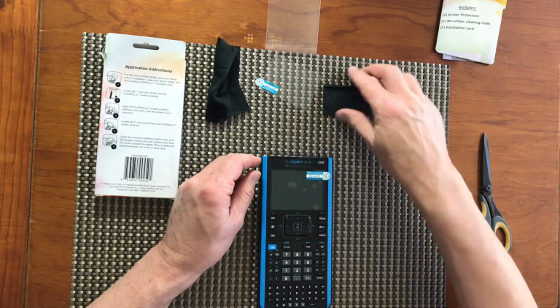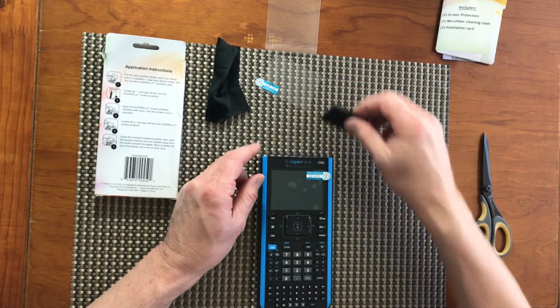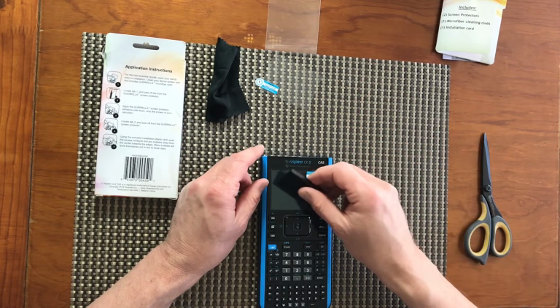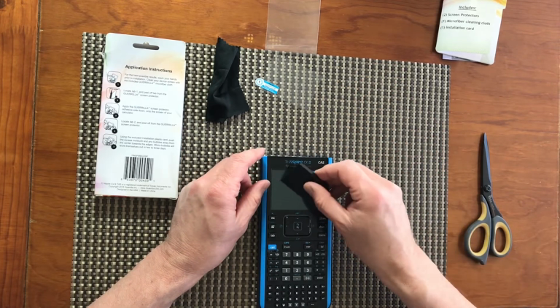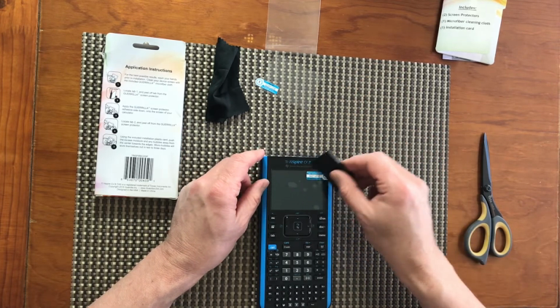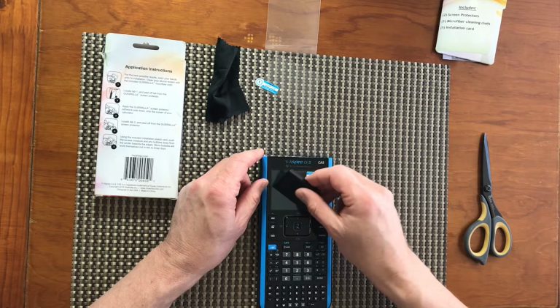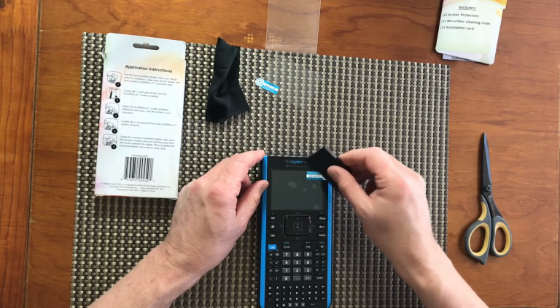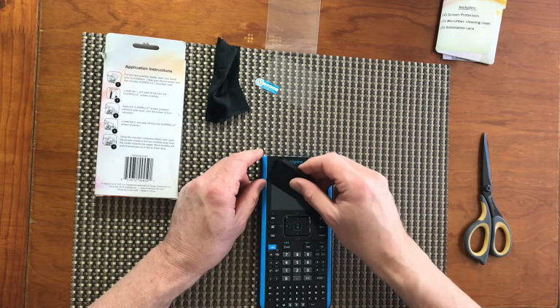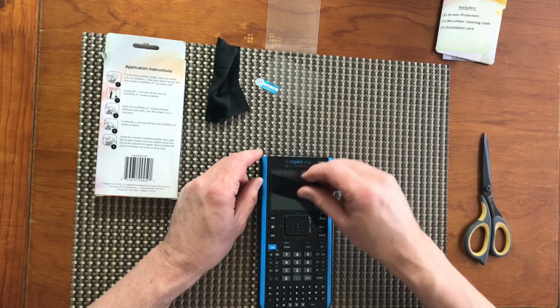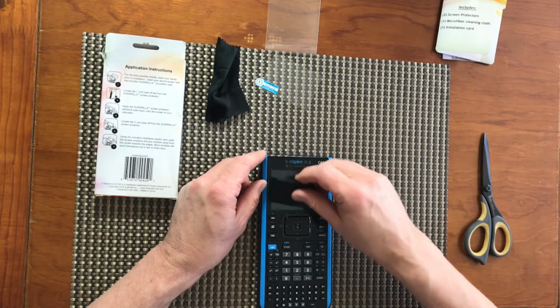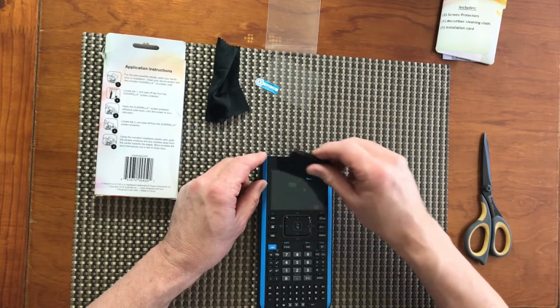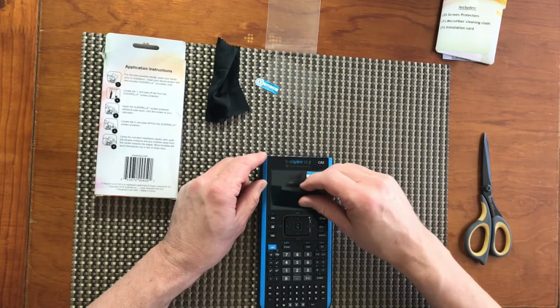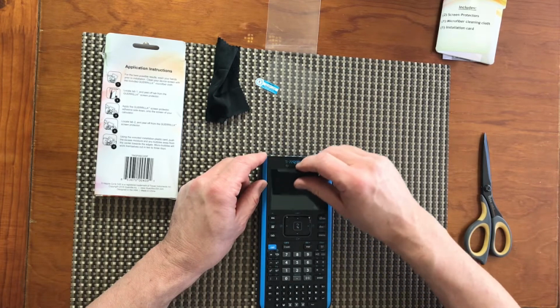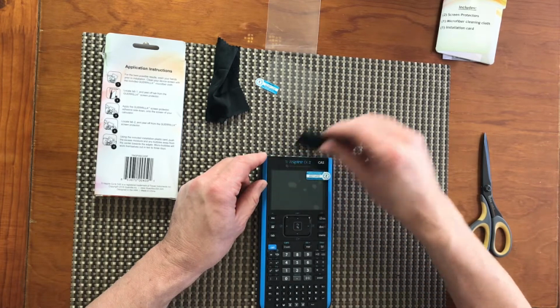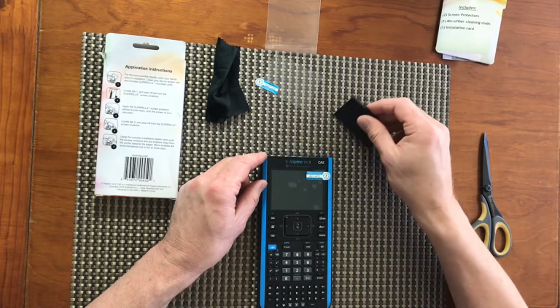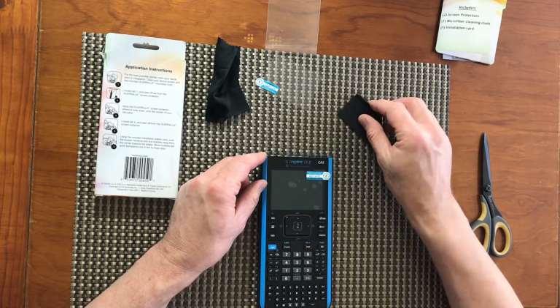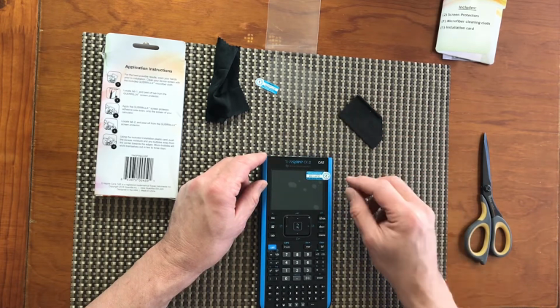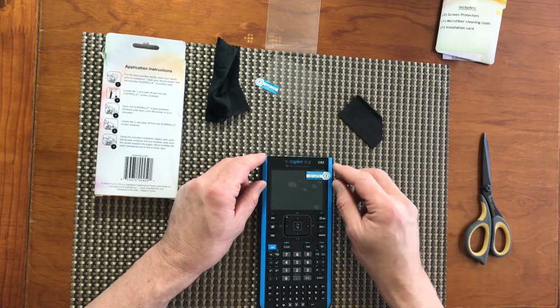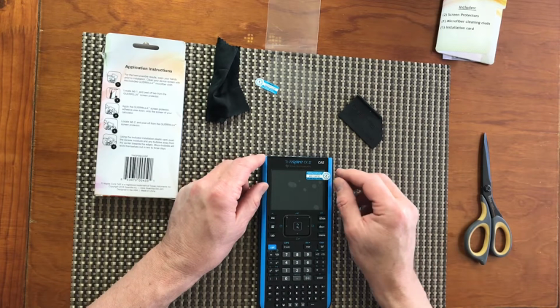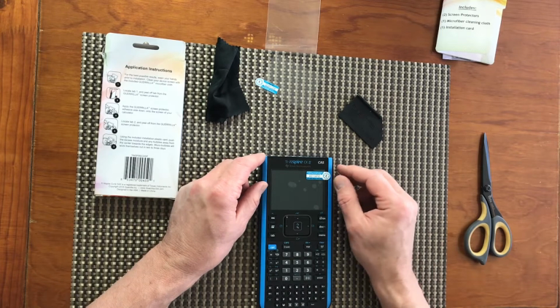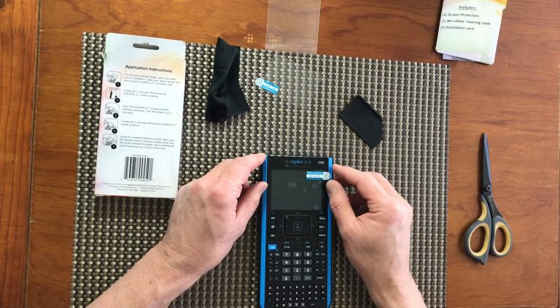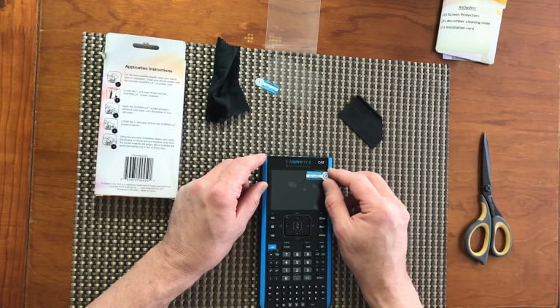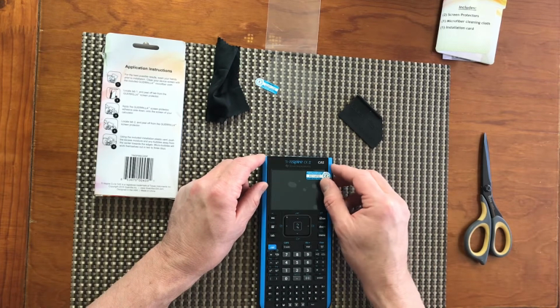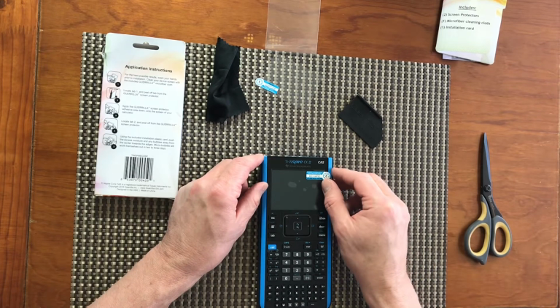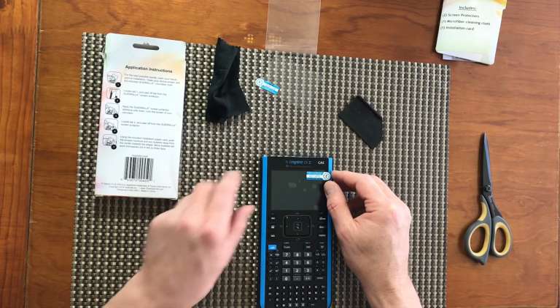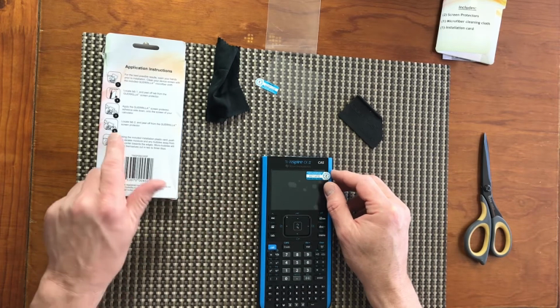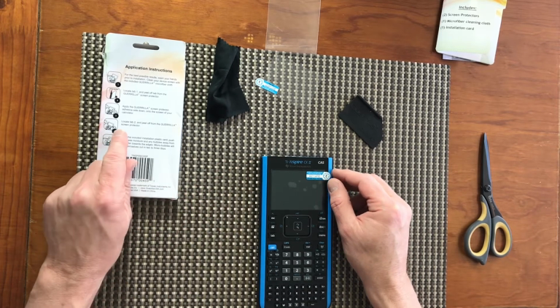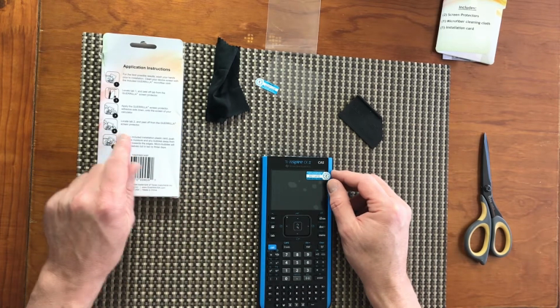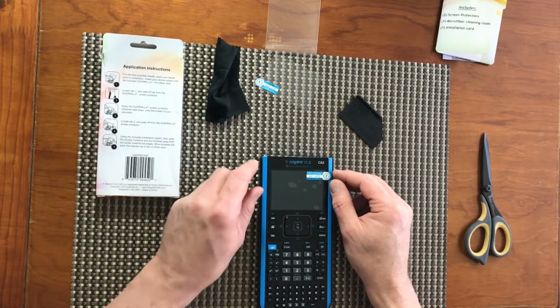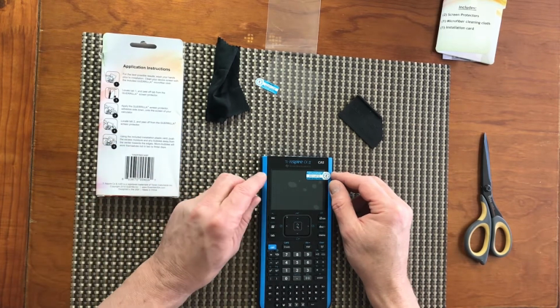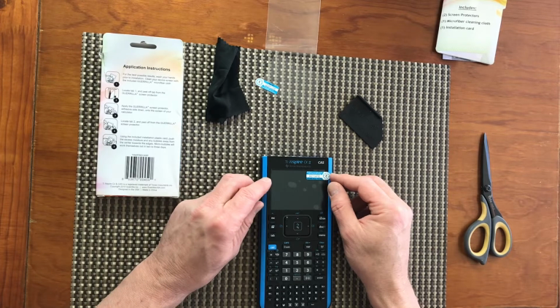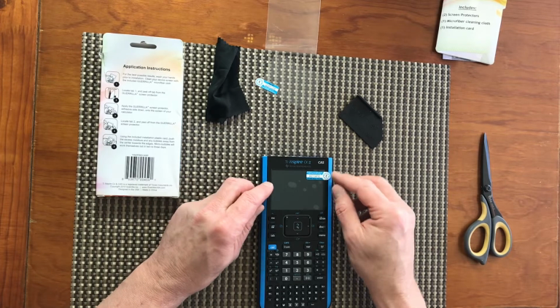Now let's make sure it adheres properly to the display. As the next step, I have to peel off tab number two.